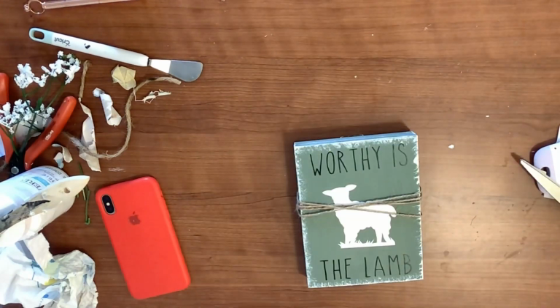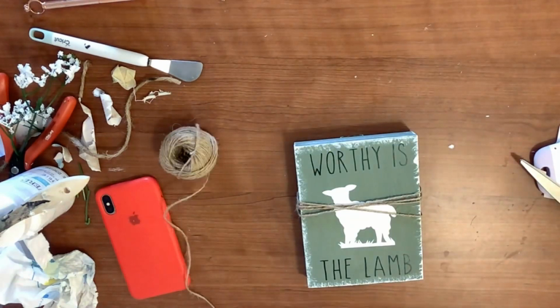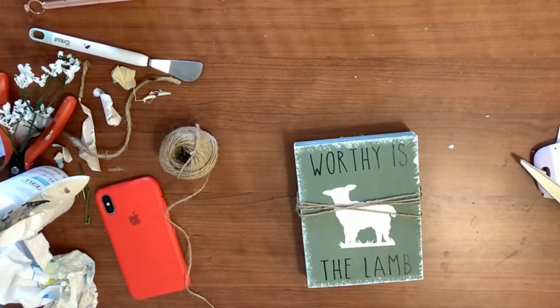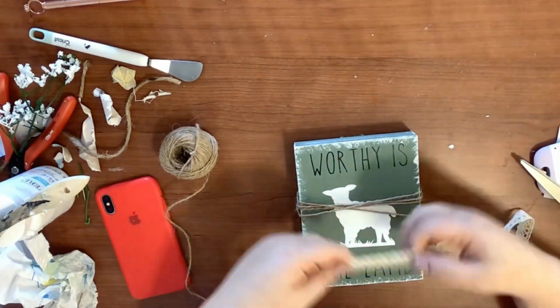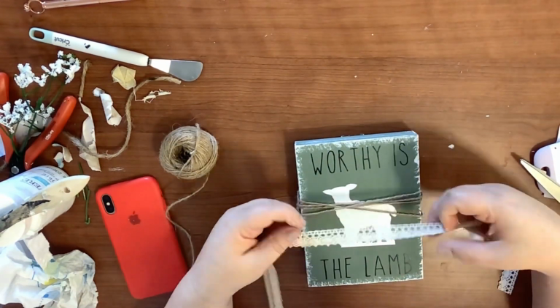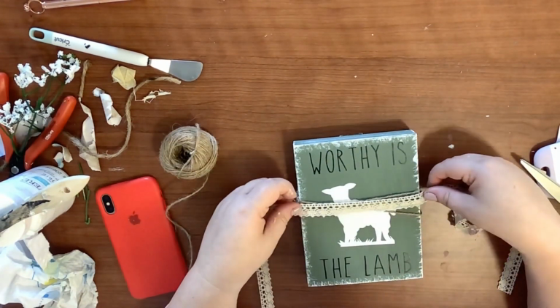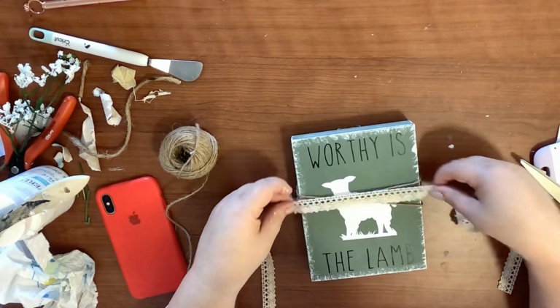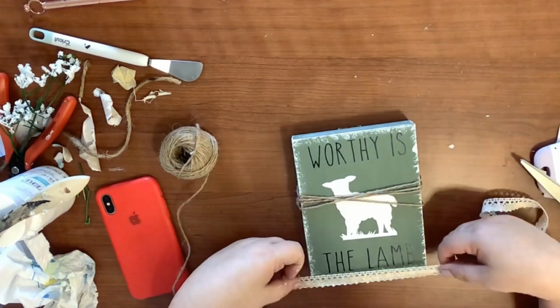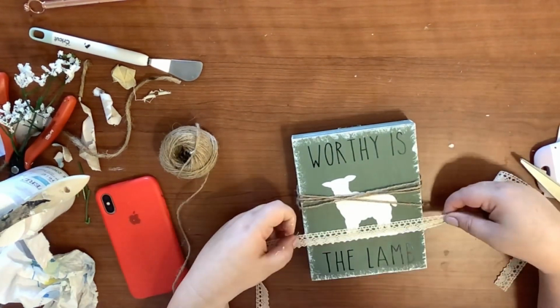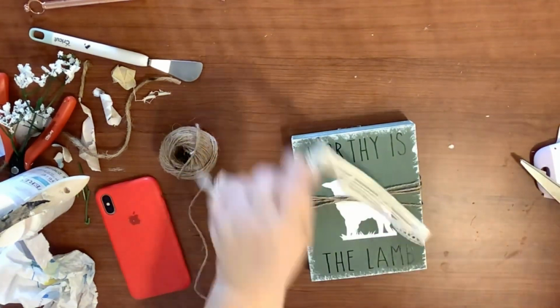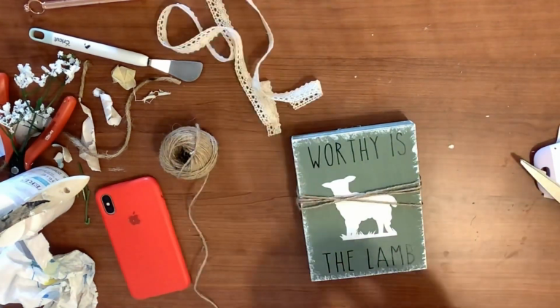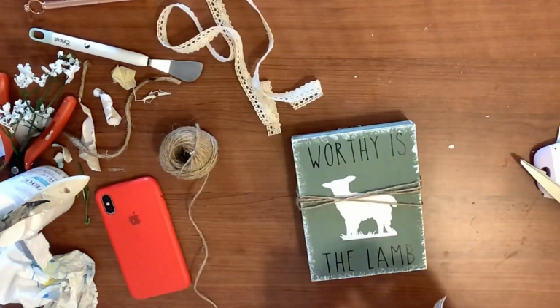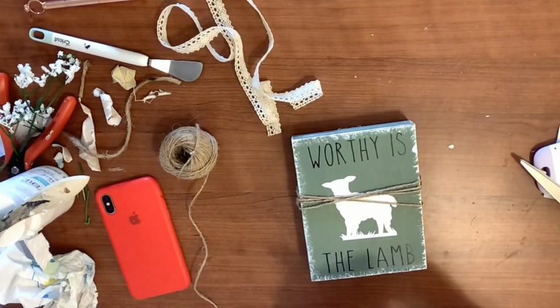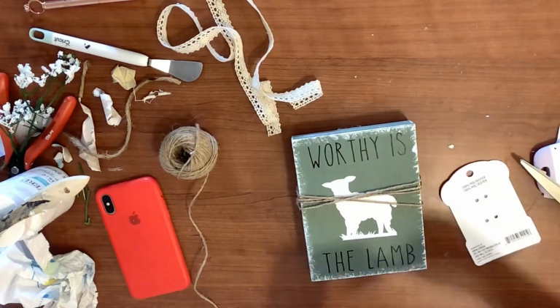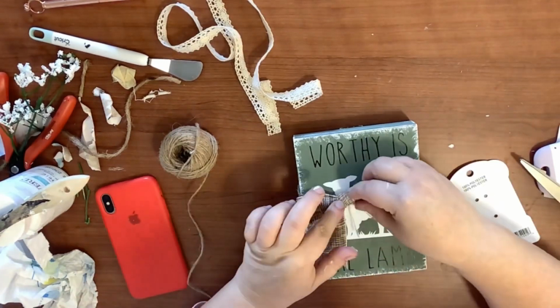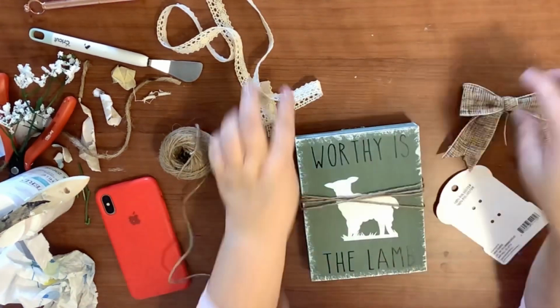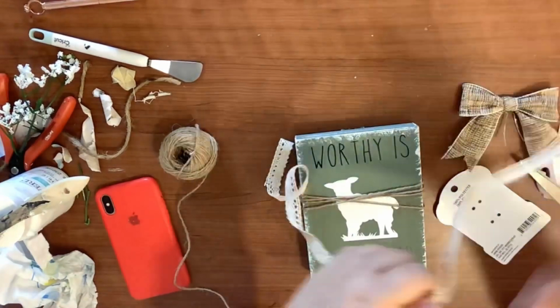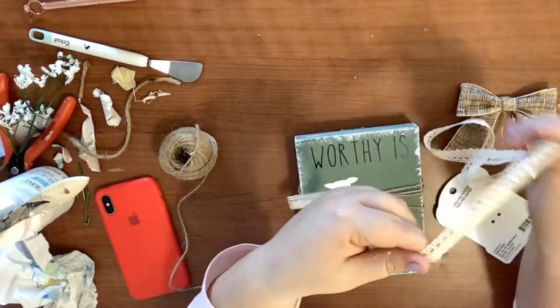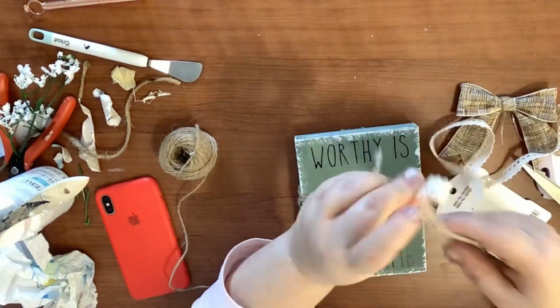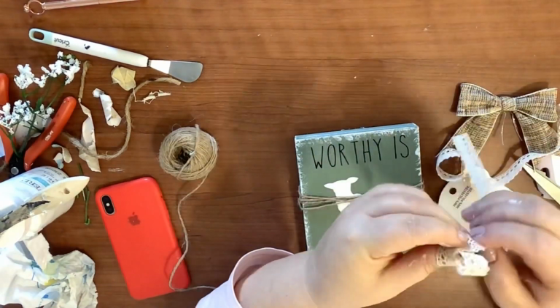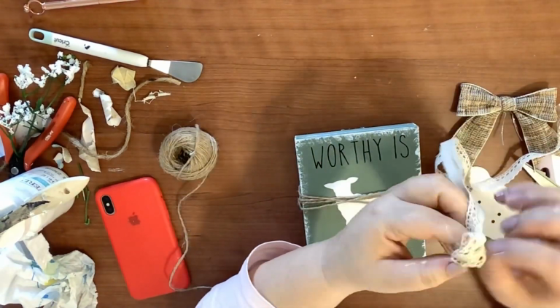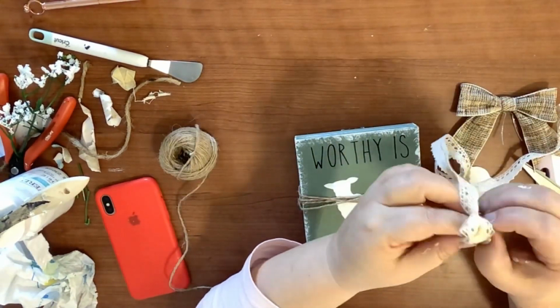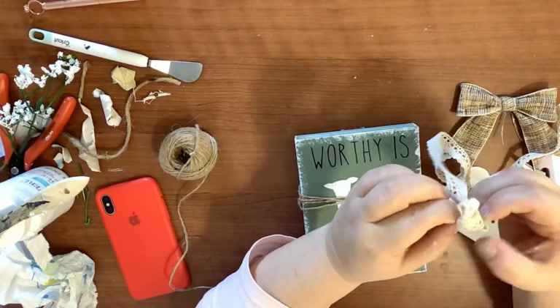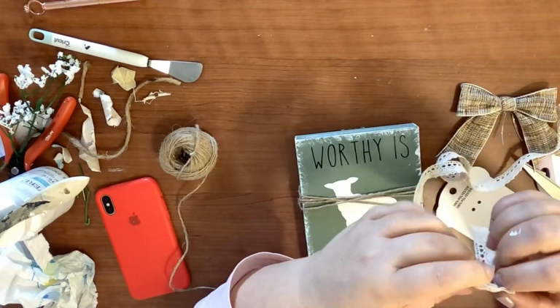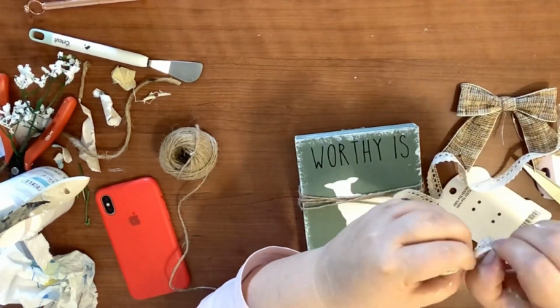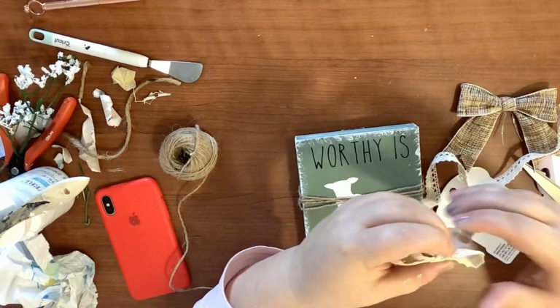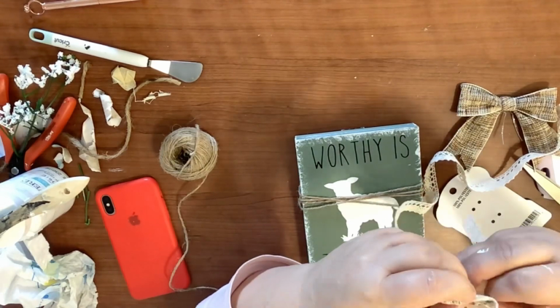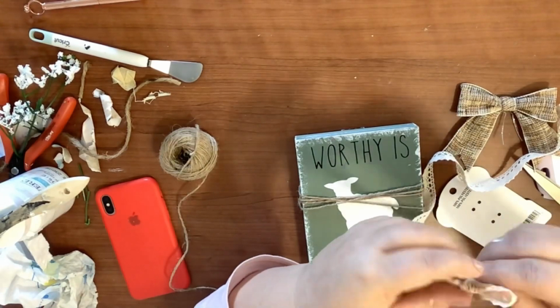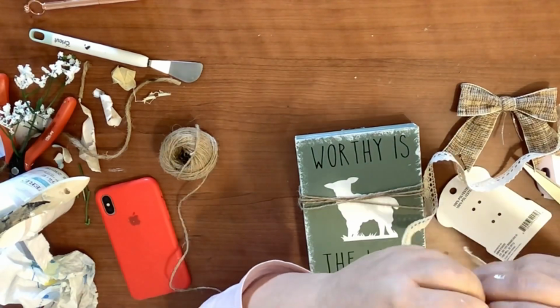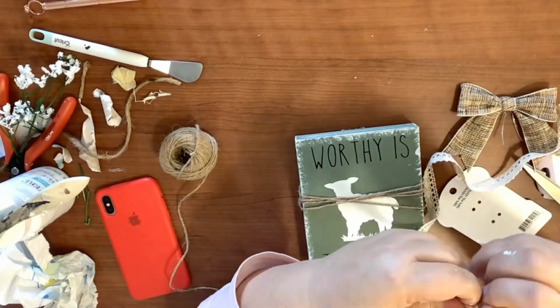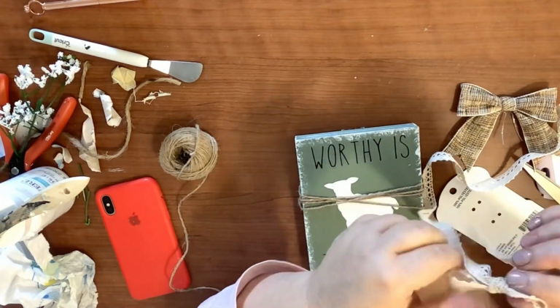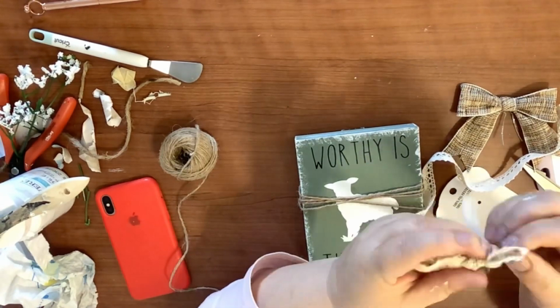Now I'm going to take some lace ribbon from the Dollar Tree and just make a real simple shoestring bow and stick it on there.